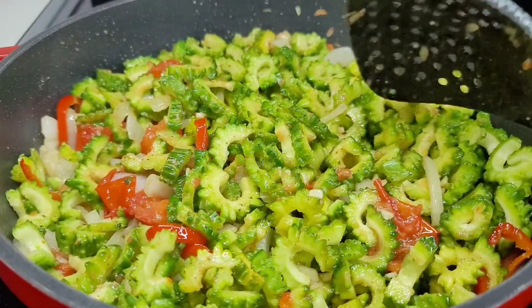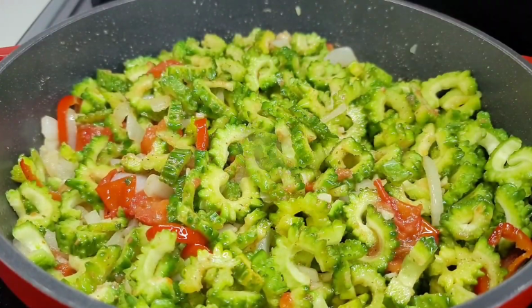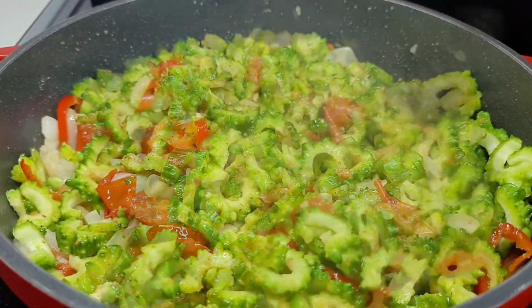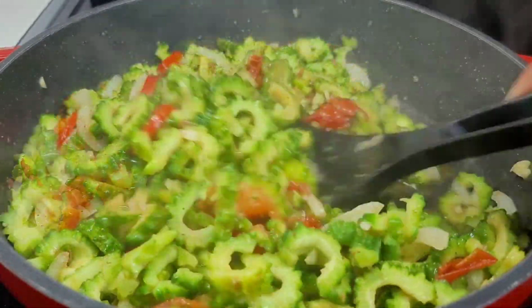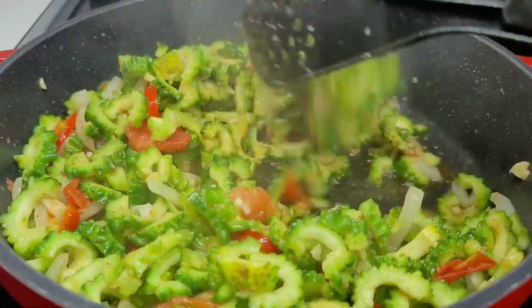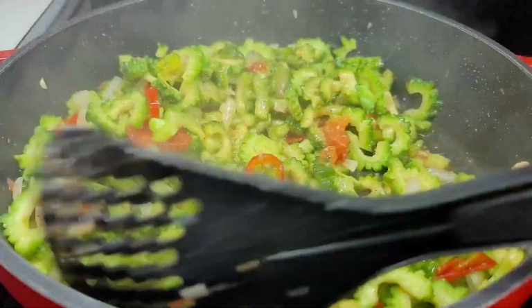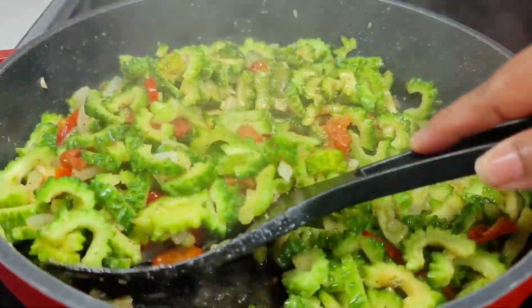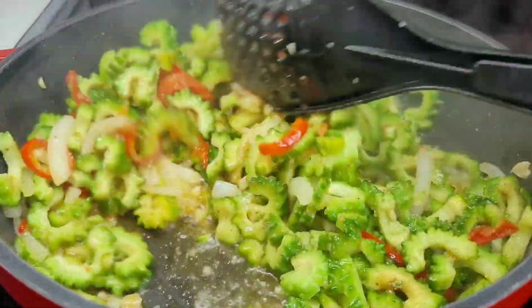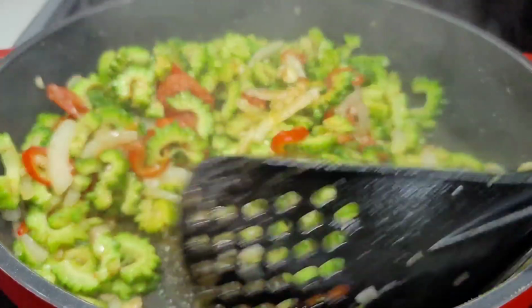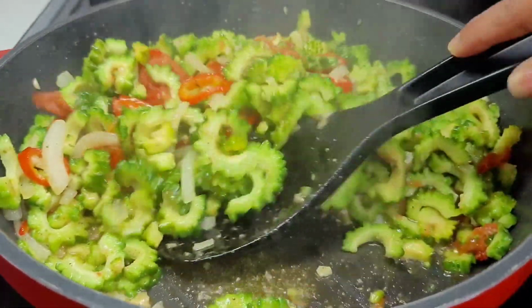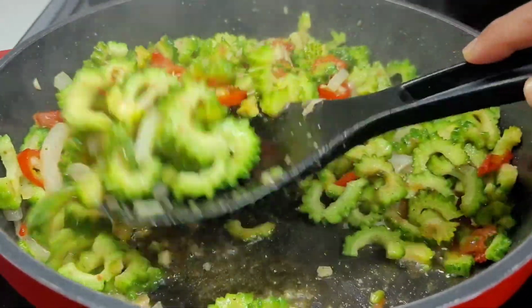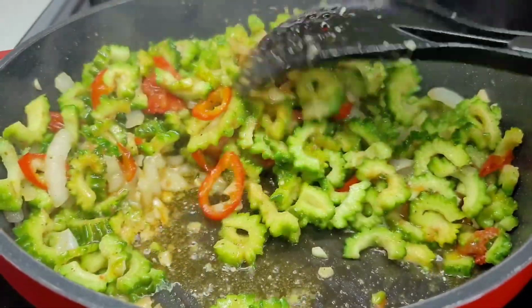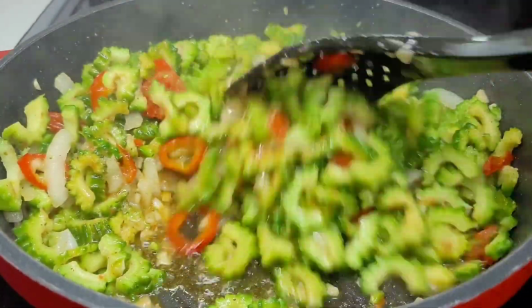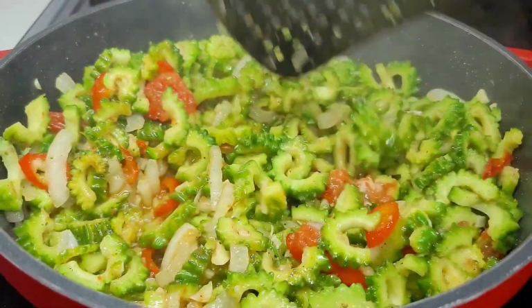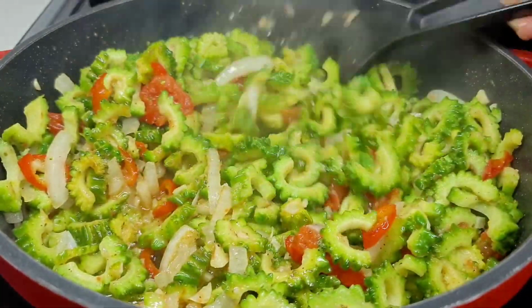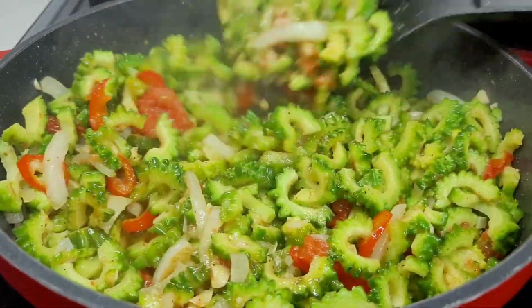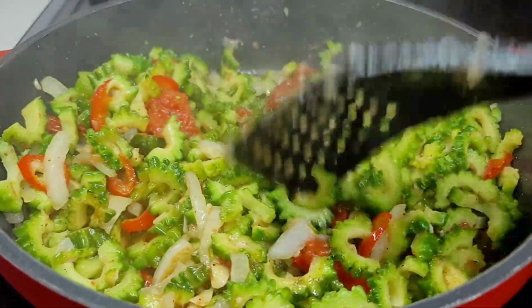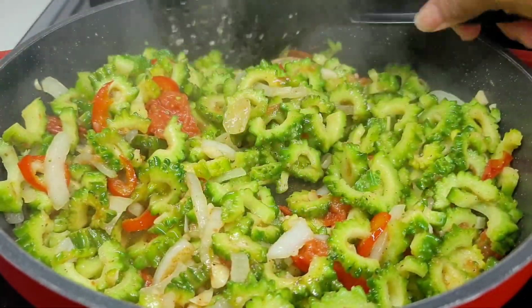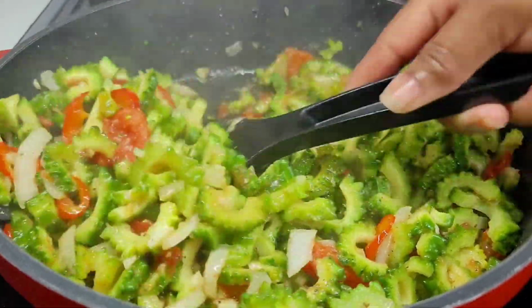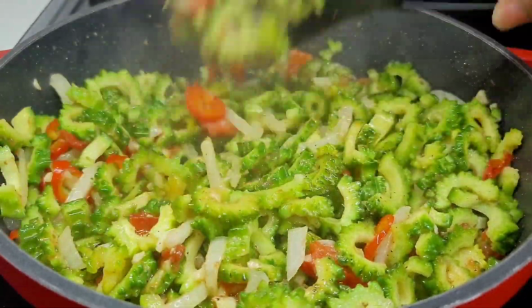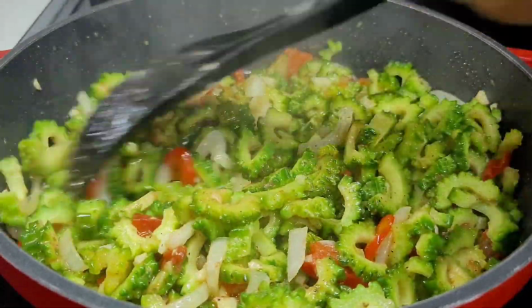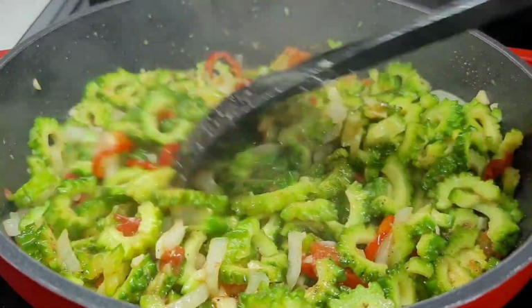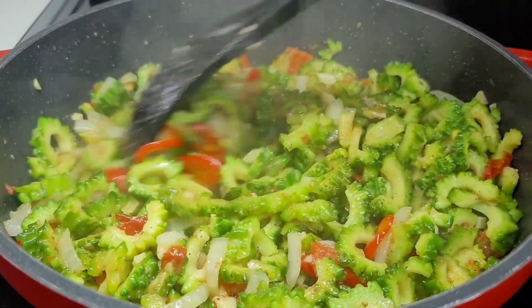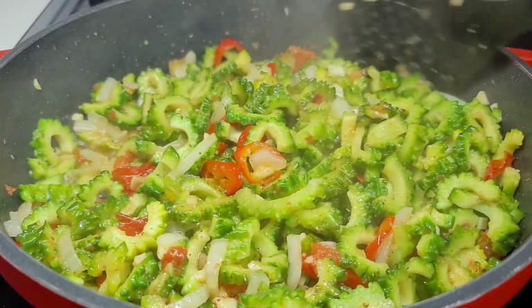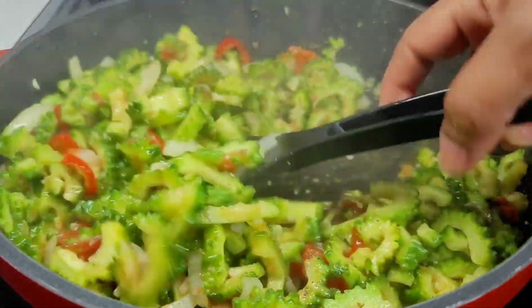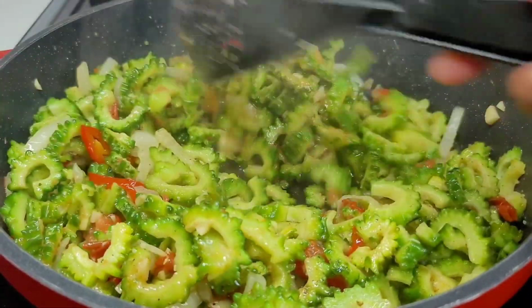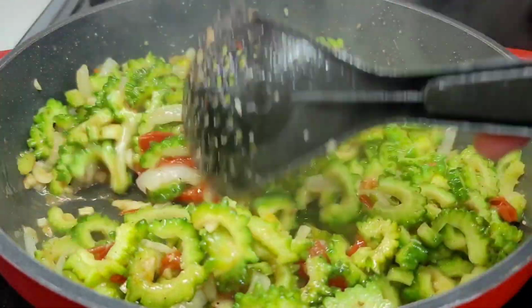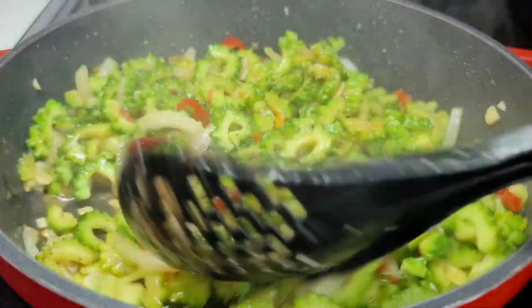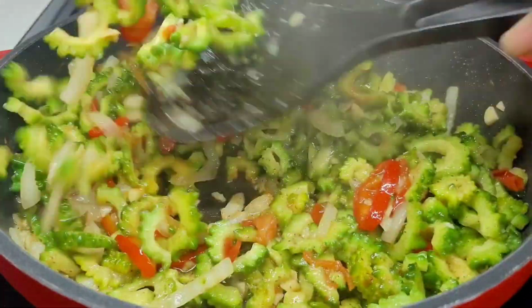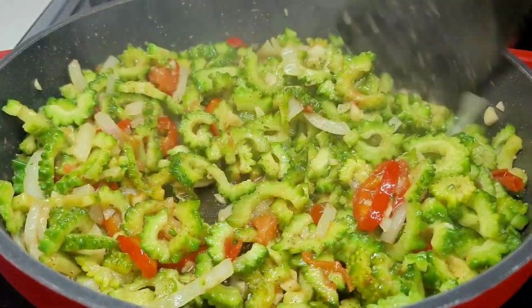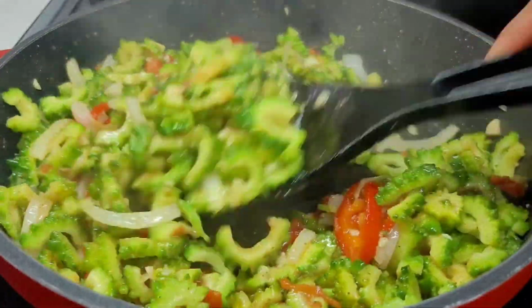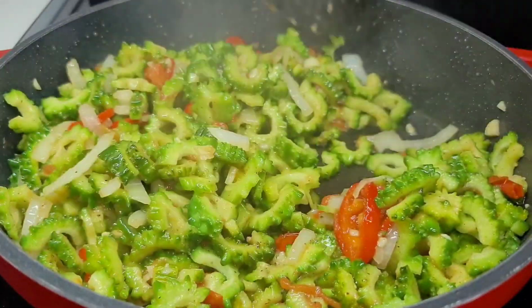Like I said, every five minutes you want to go in and just stir this, mix it up, make sure that it's not burning at the bottom, and make sure that it's being cooked evenly.